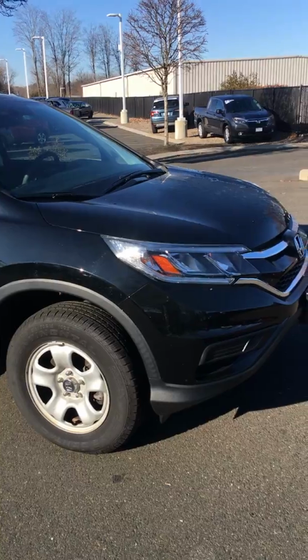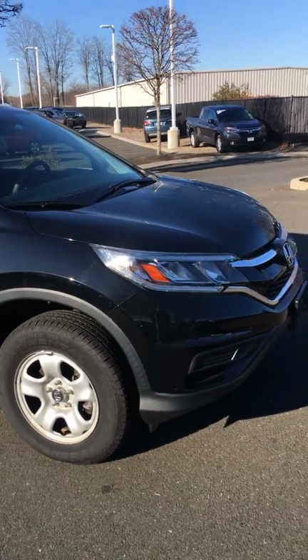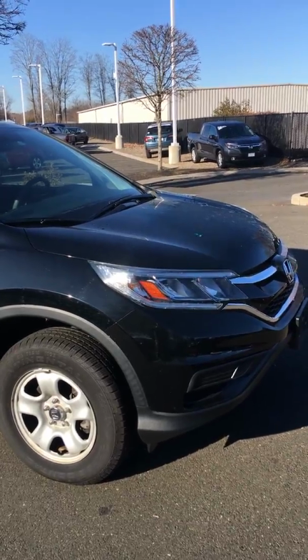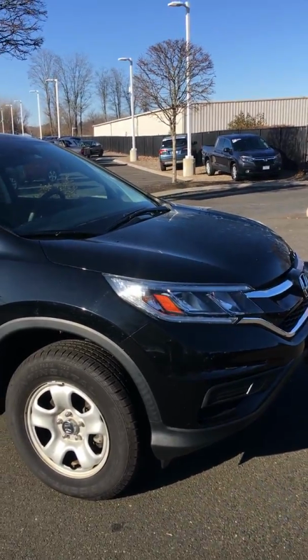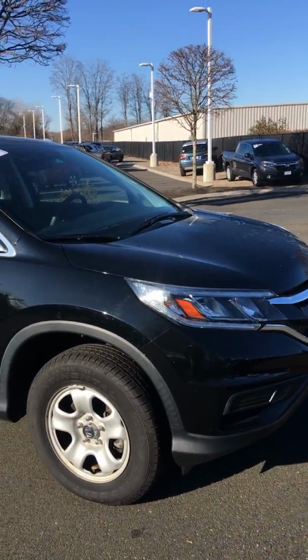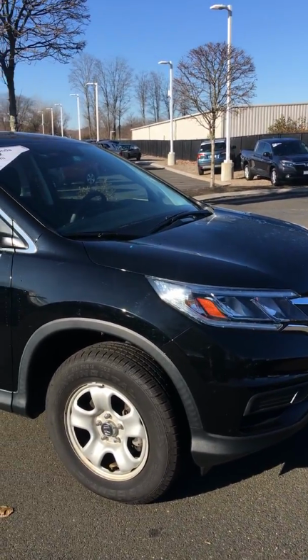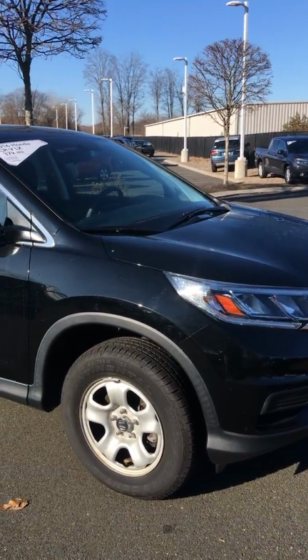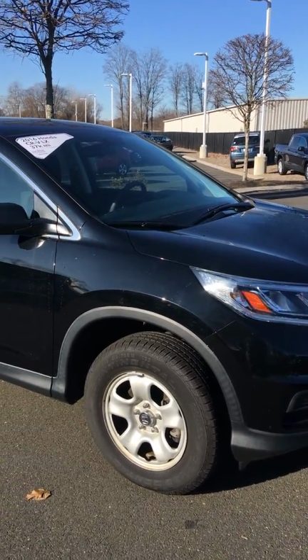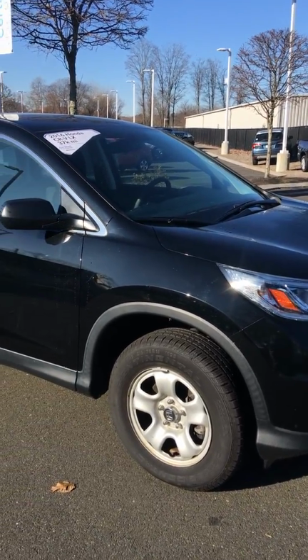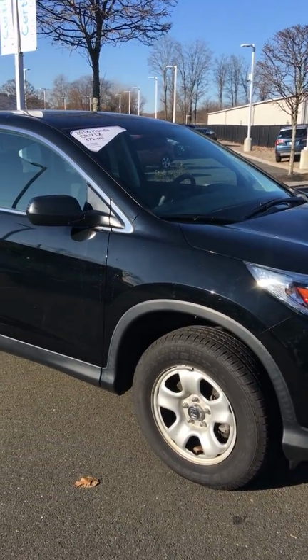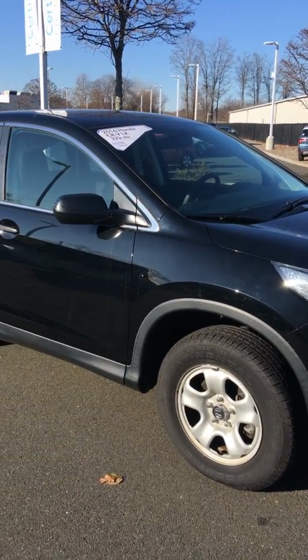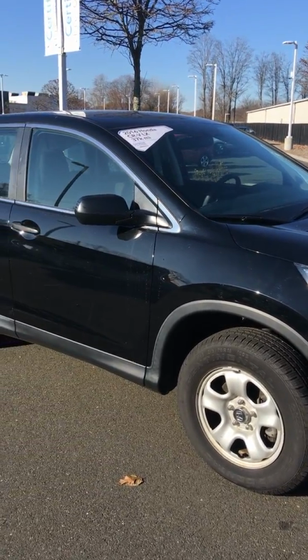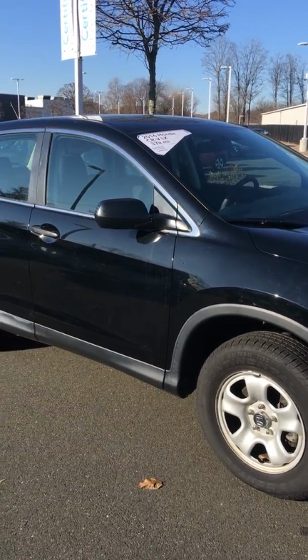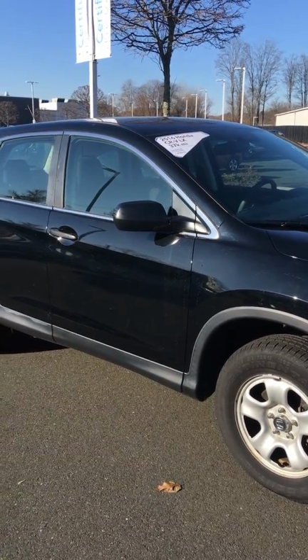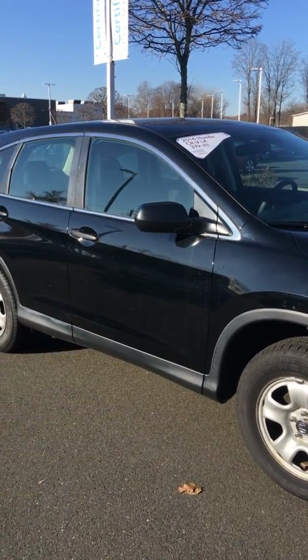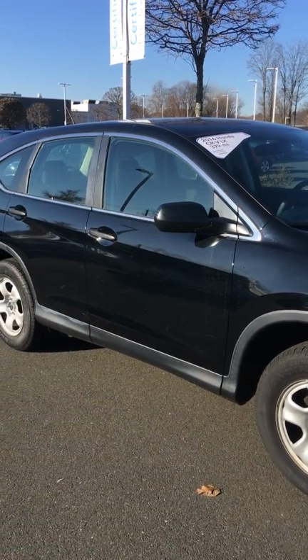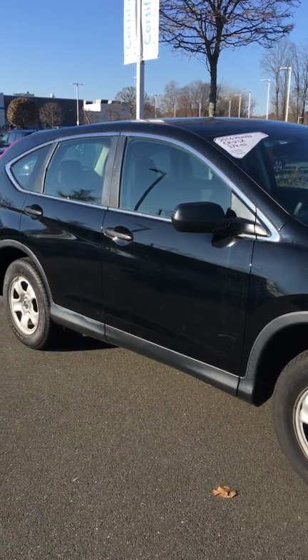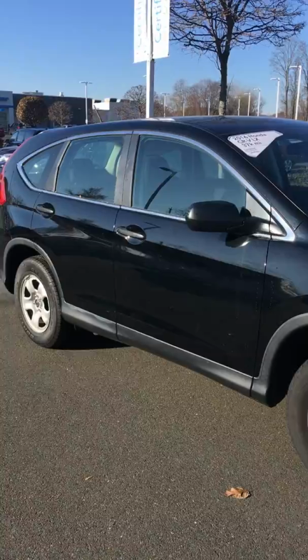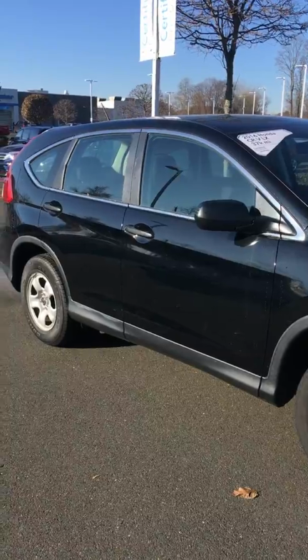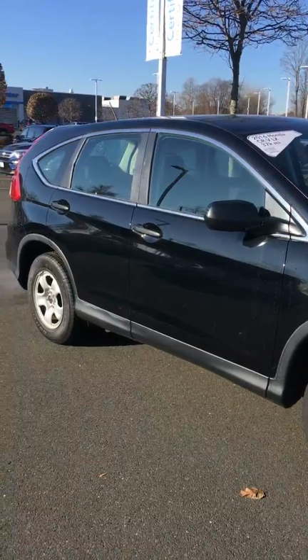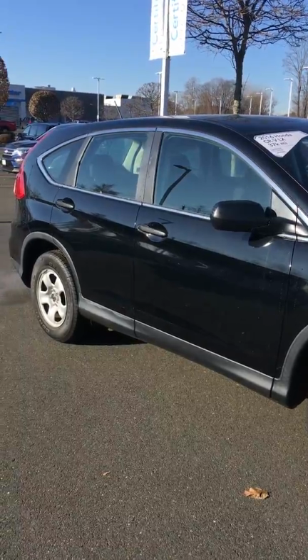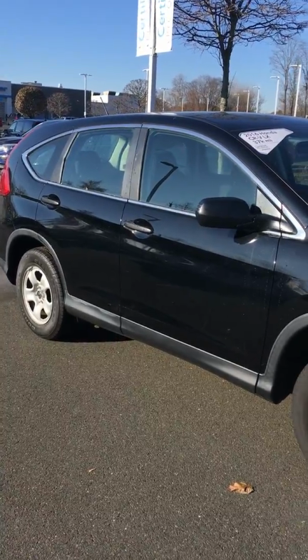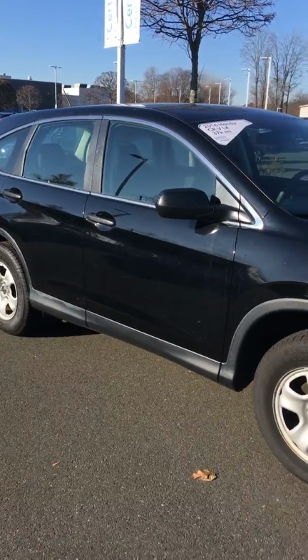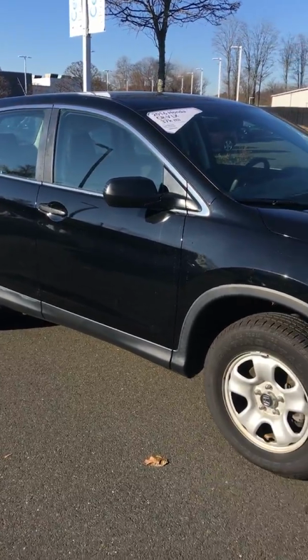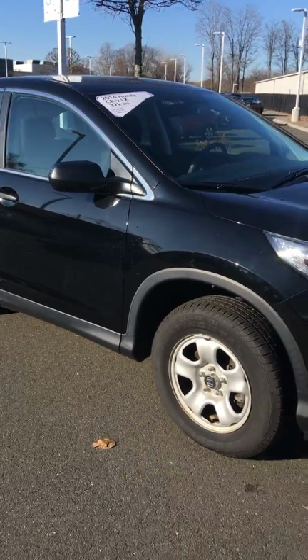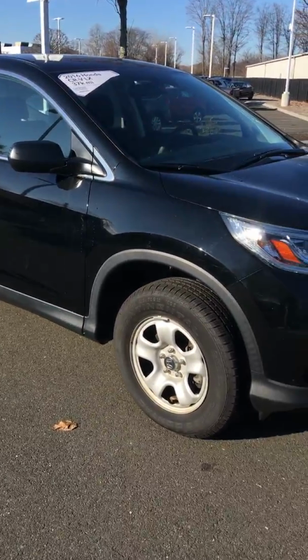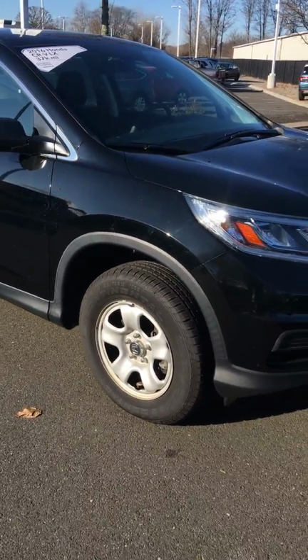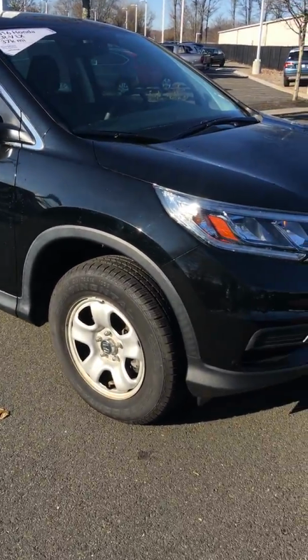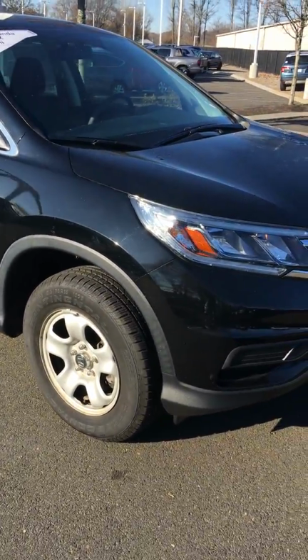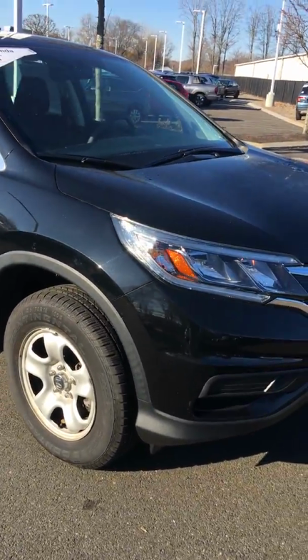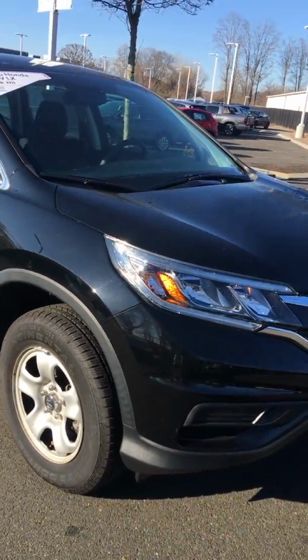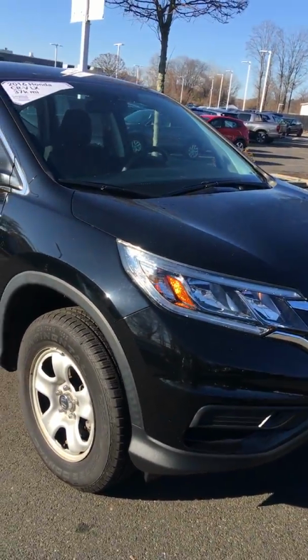Good morning Benjamin. How are you? My name is Tony. I work at Honda Danbrae and I'm going to make a quick video for you of the 2016 CRV LX.